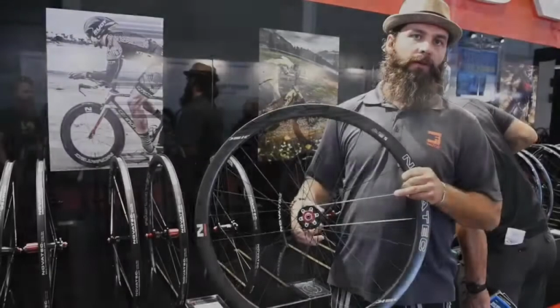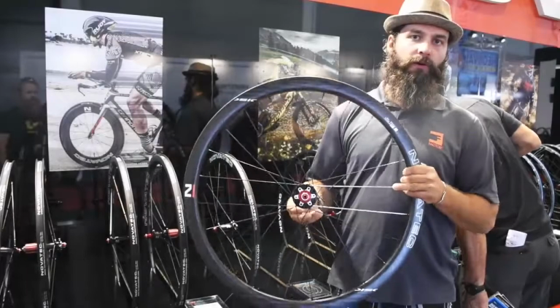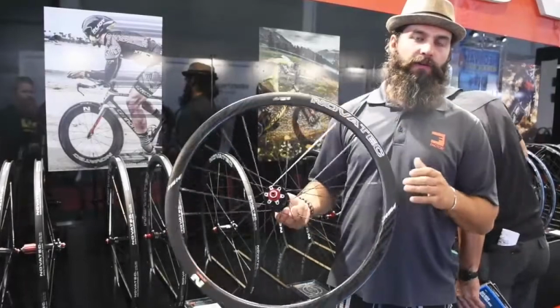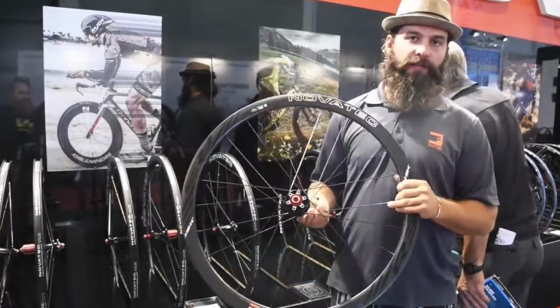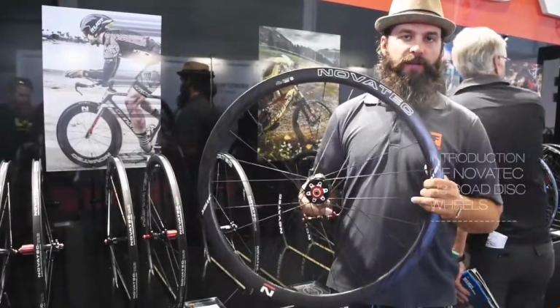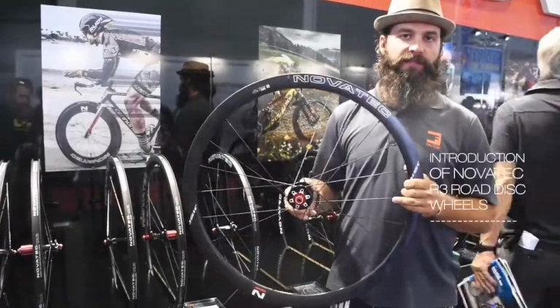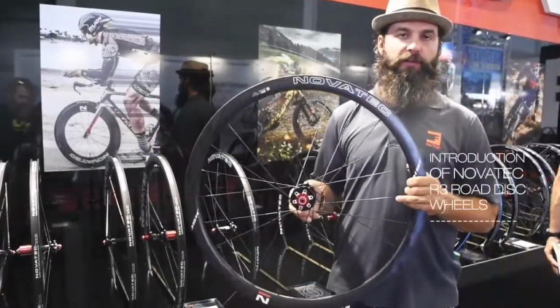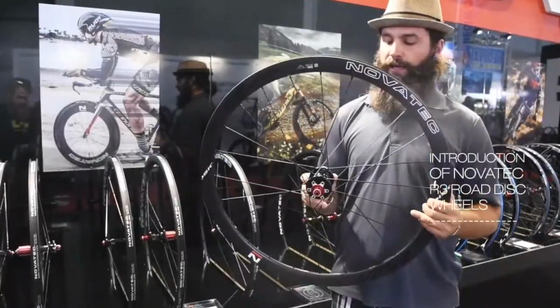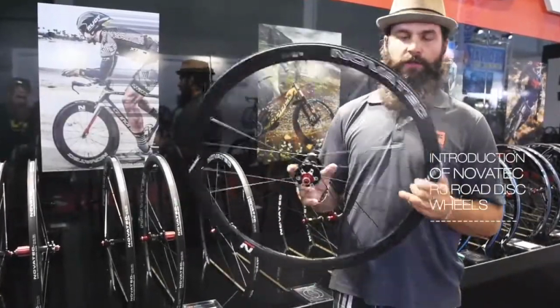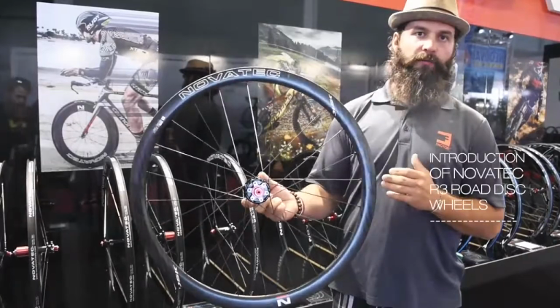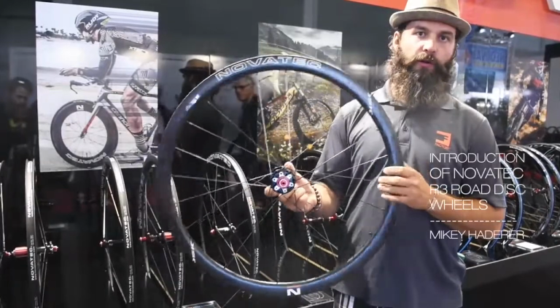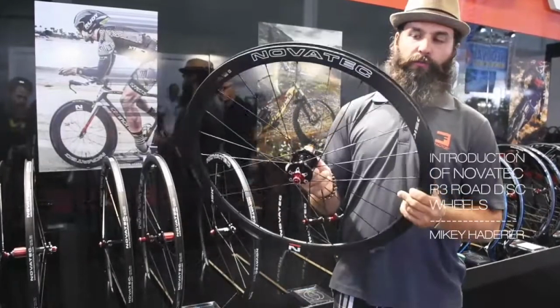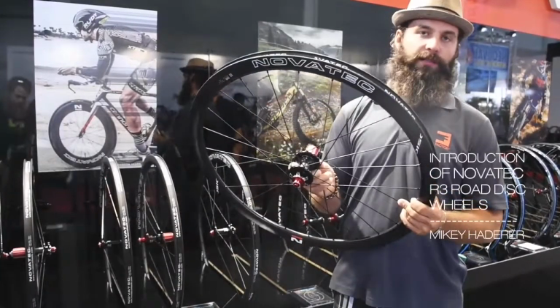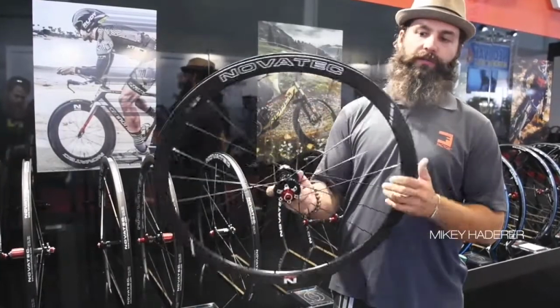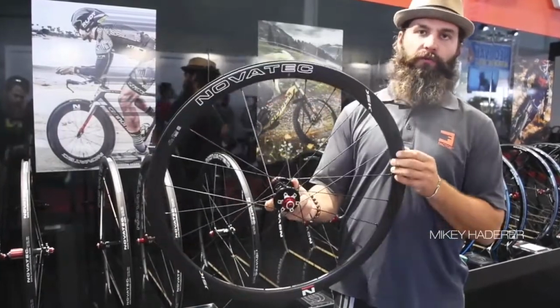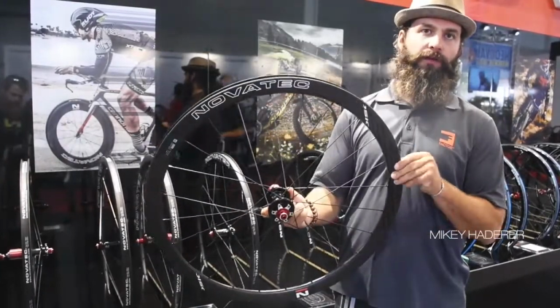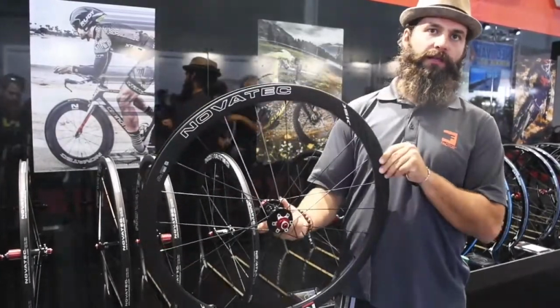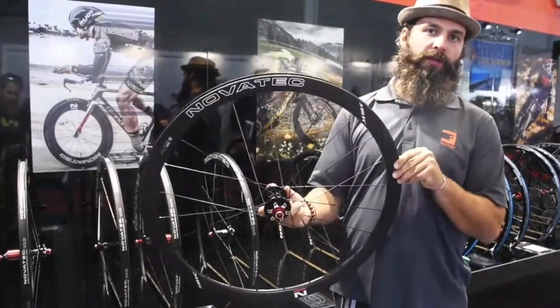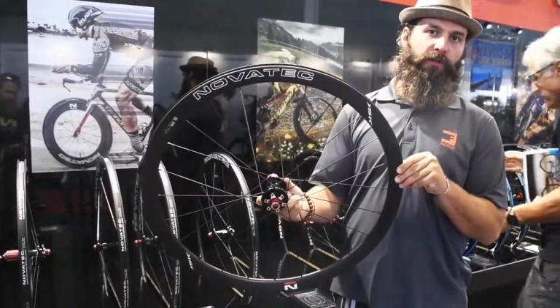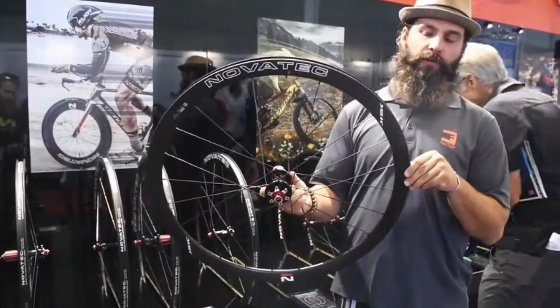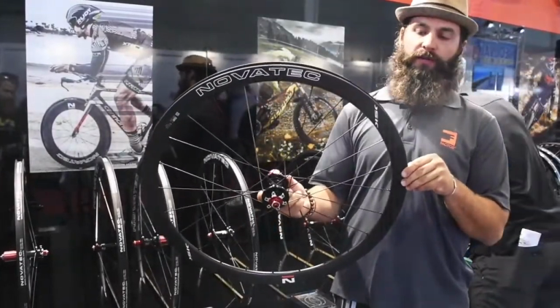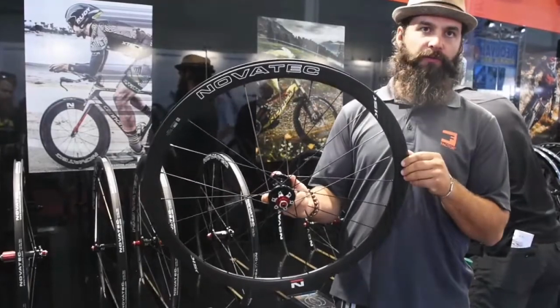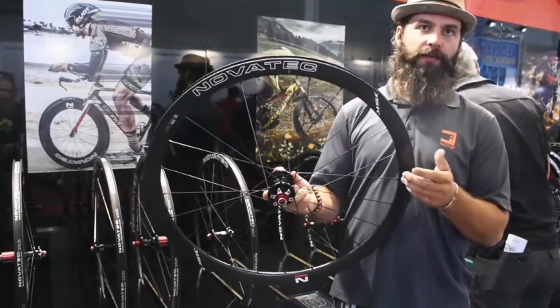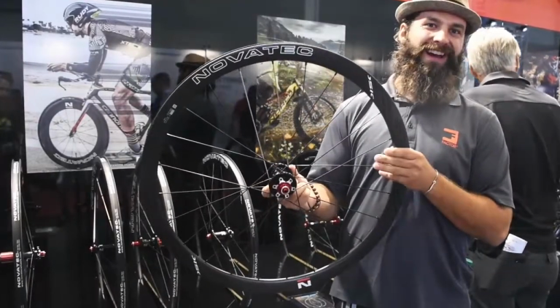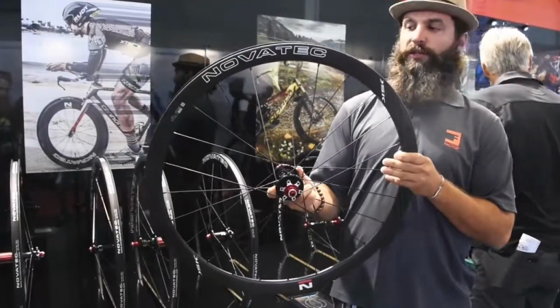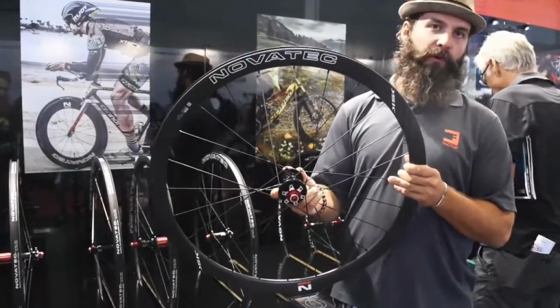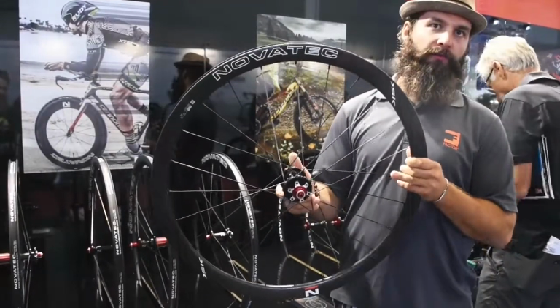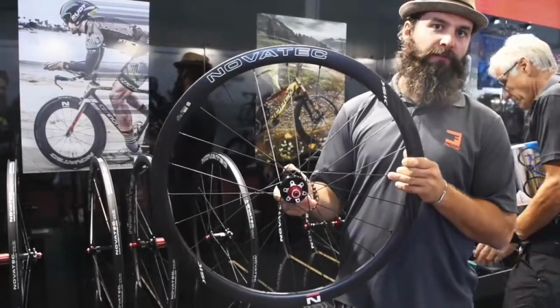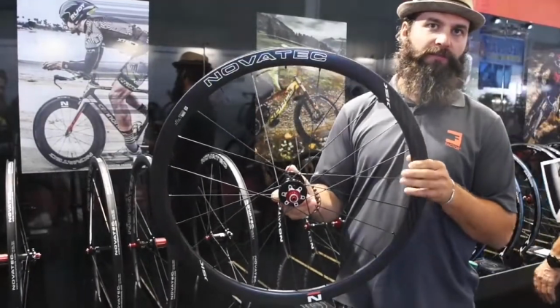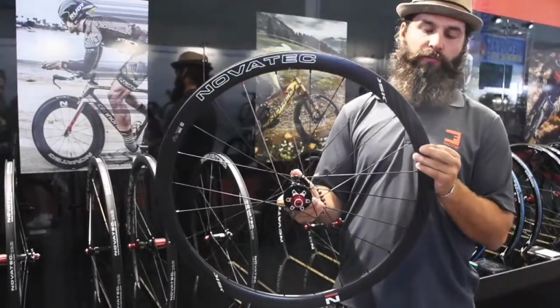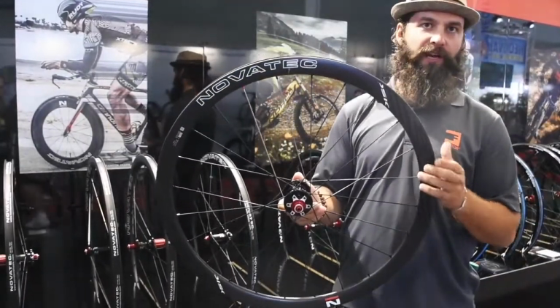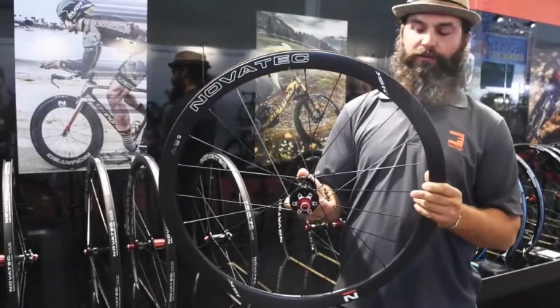Welcome back. Novatec 2016 here at Eurobike showing off our new R3 disc wheel. Starting at the rim: 19mm internal hook bead, tubeless ready, and our asymmetric rim profile — disc specific, so there's no braking track on this loop.